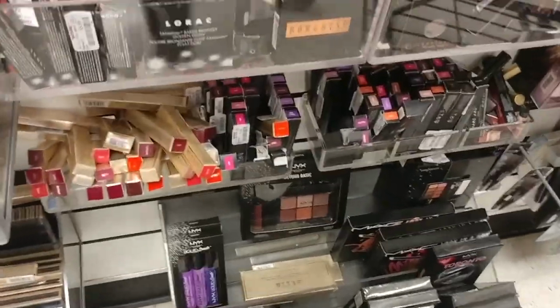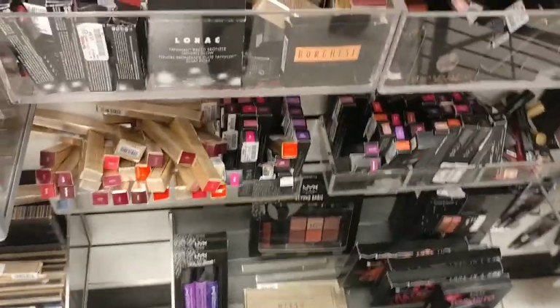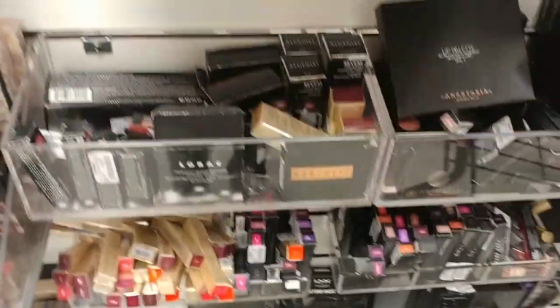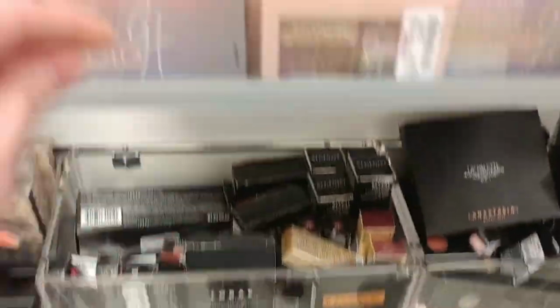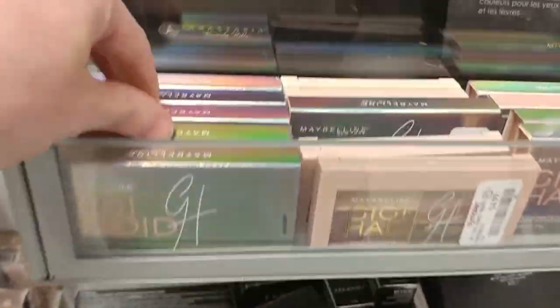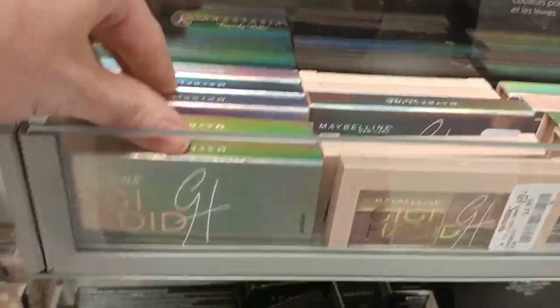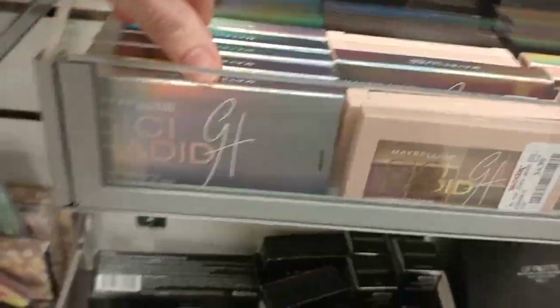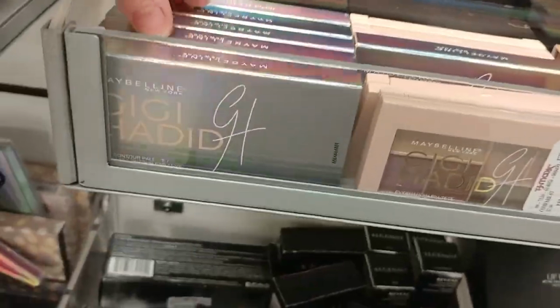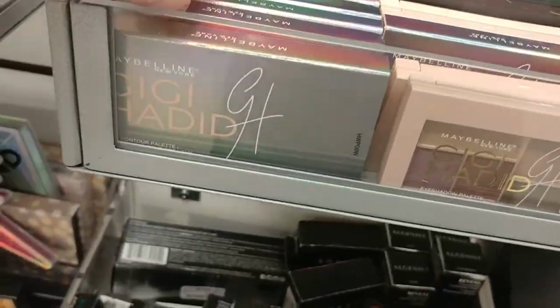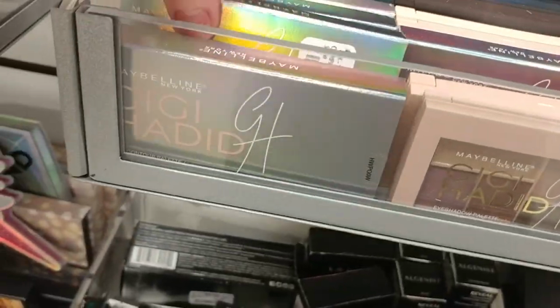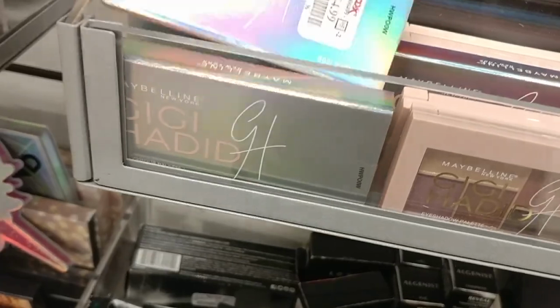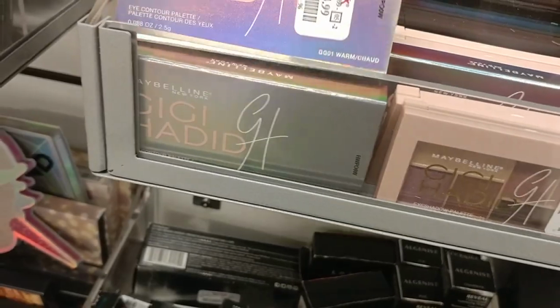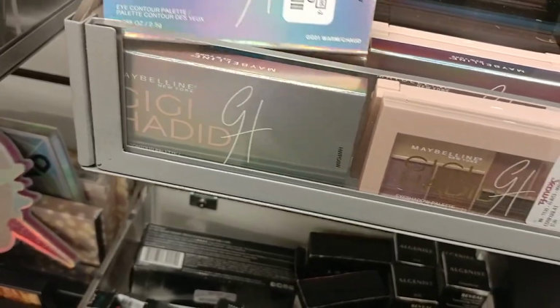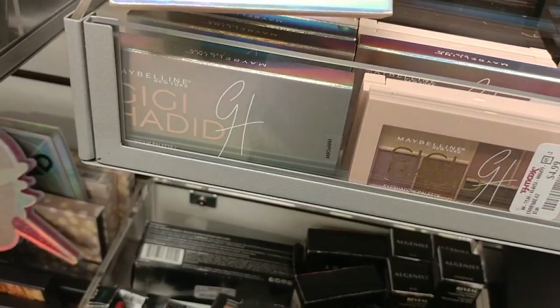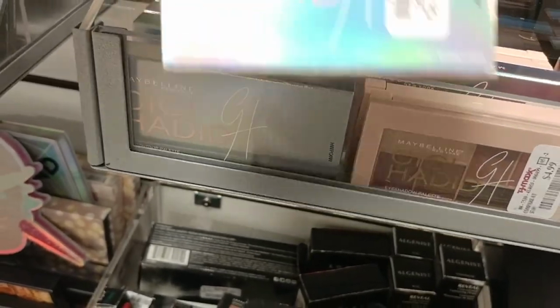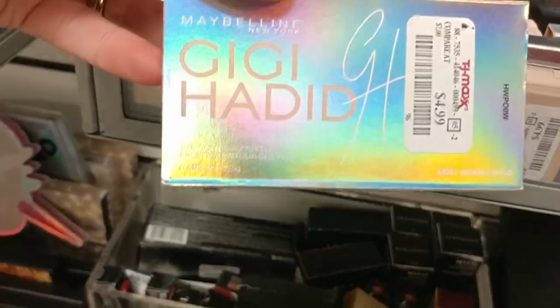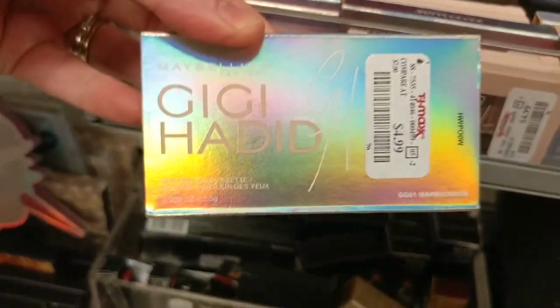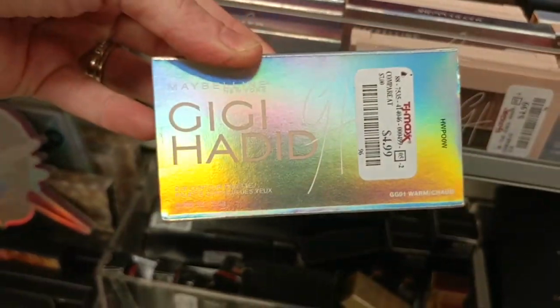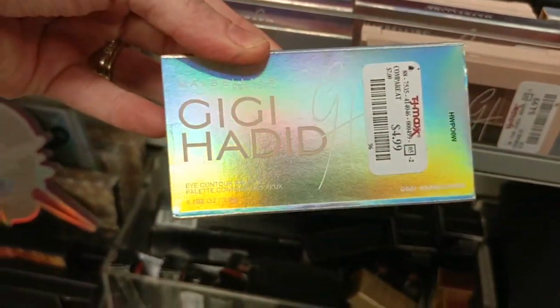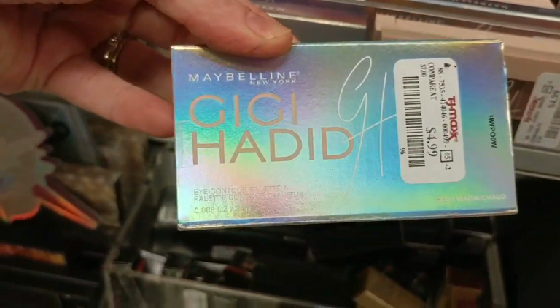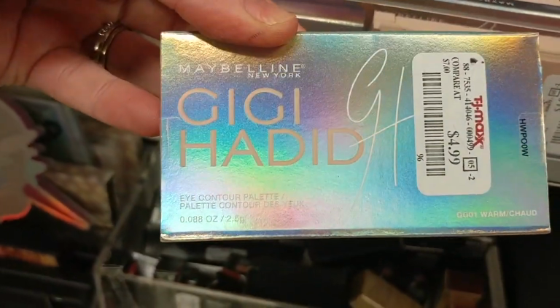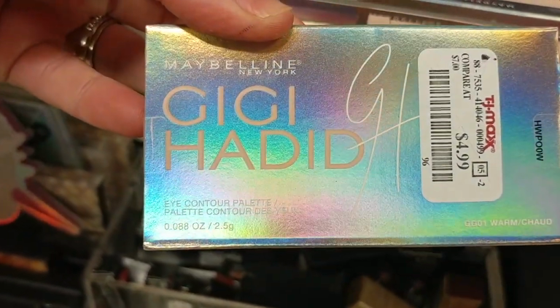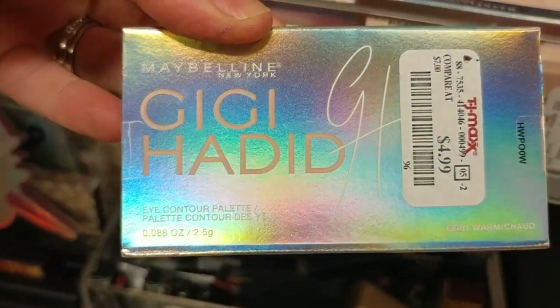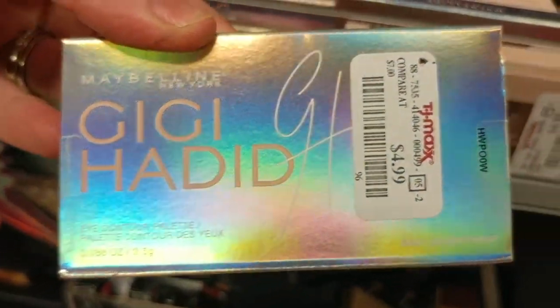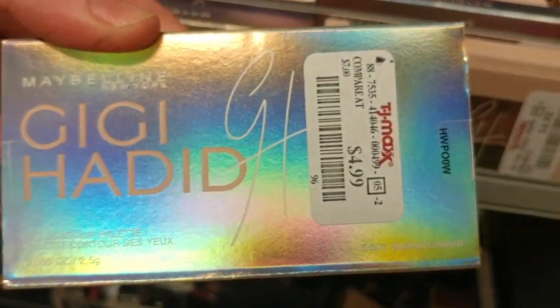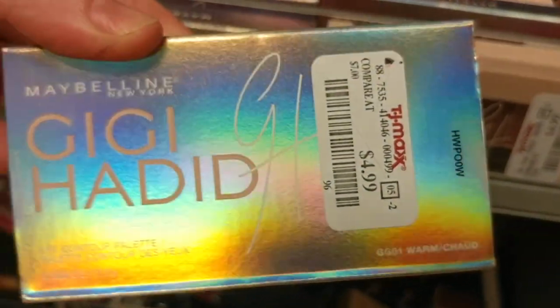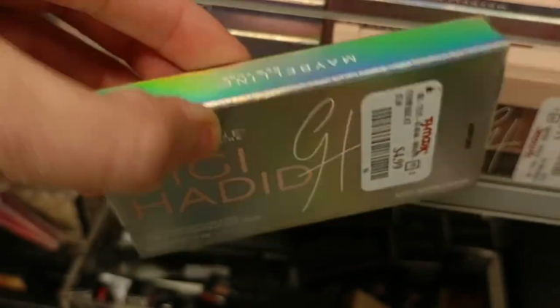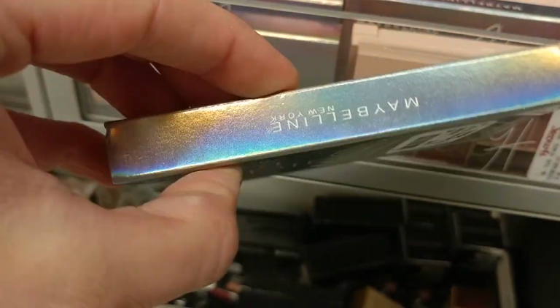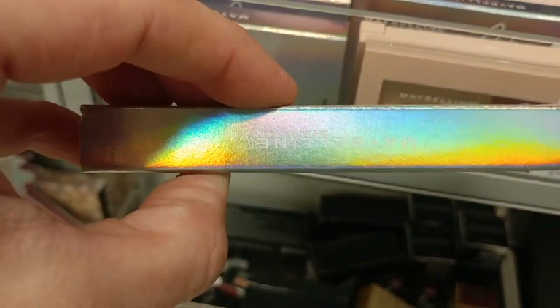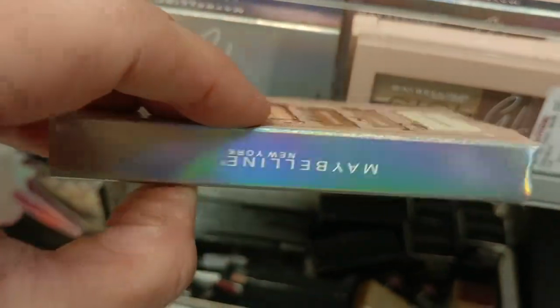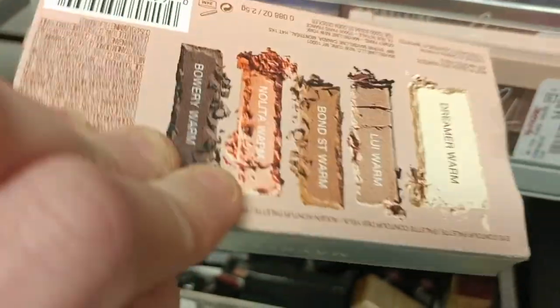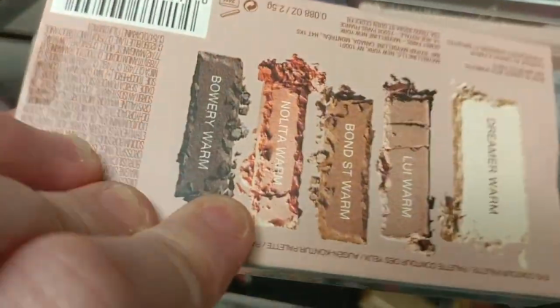And then we had a bunch of the Maybelline Gigi Hadid palettes, which I haven't found anywhere — they were $4.99.